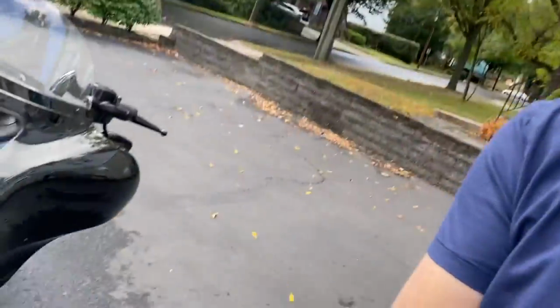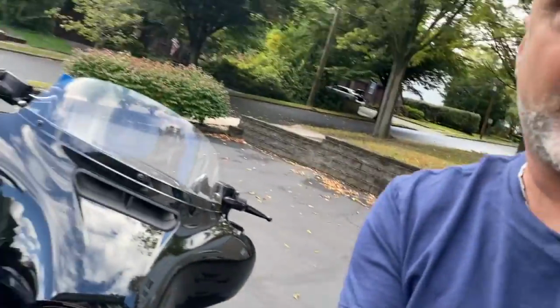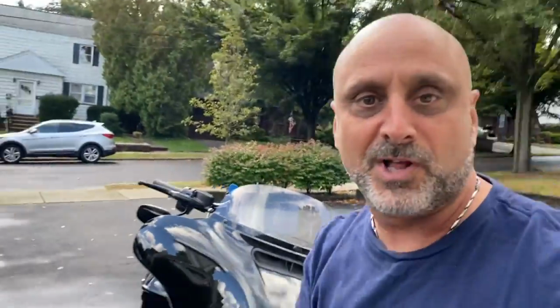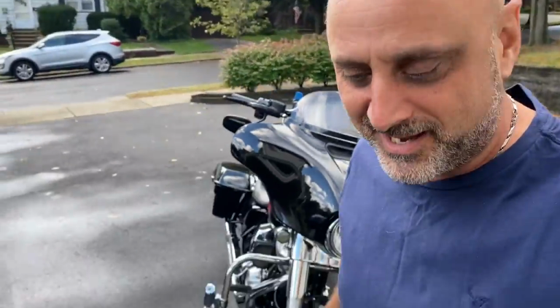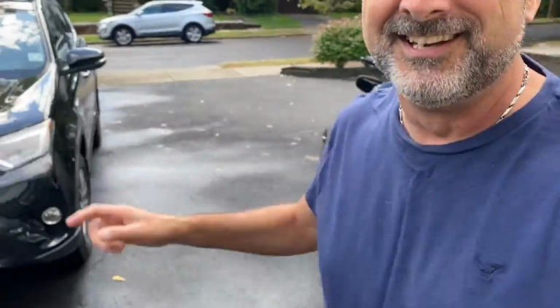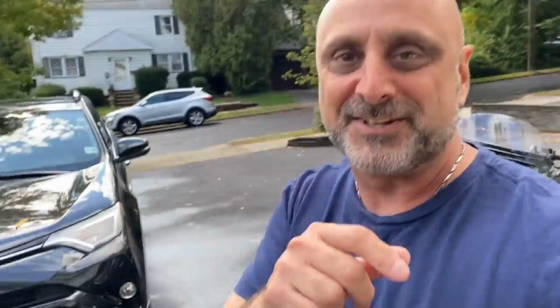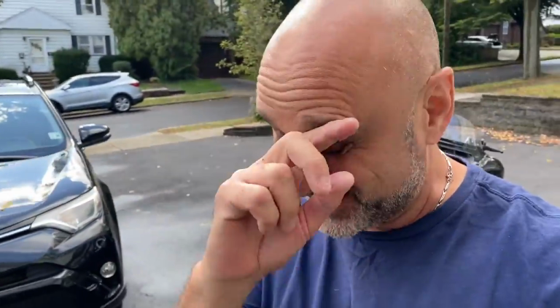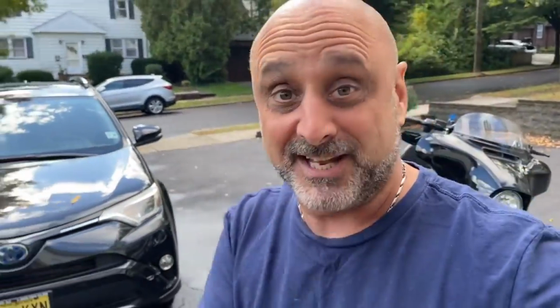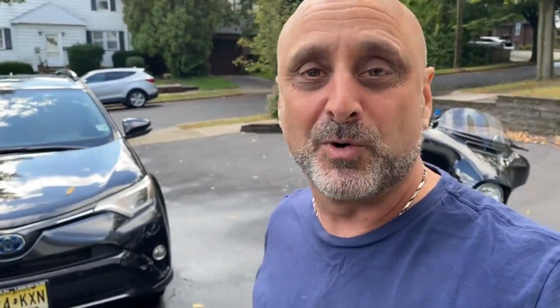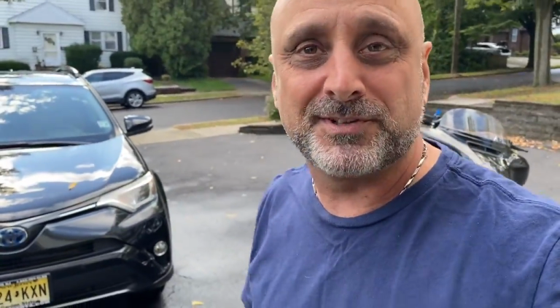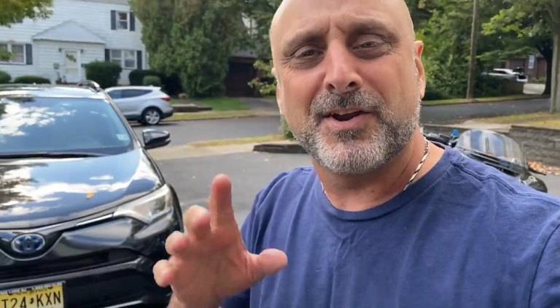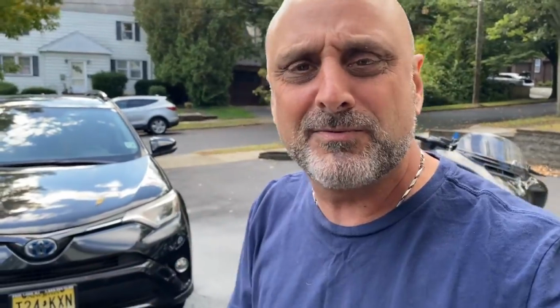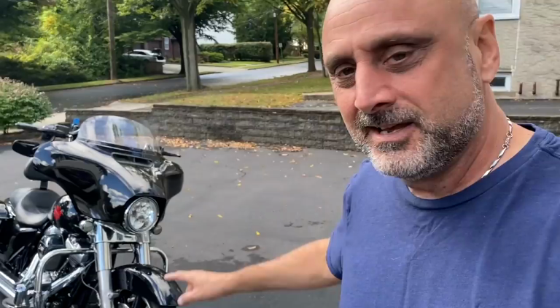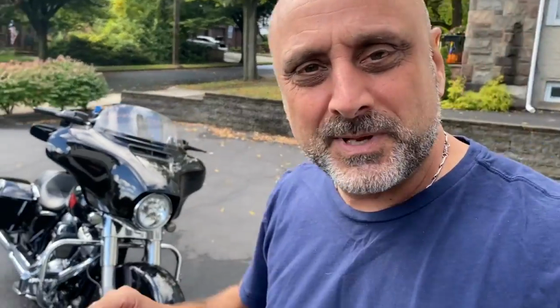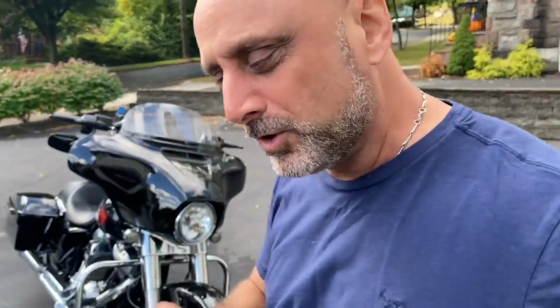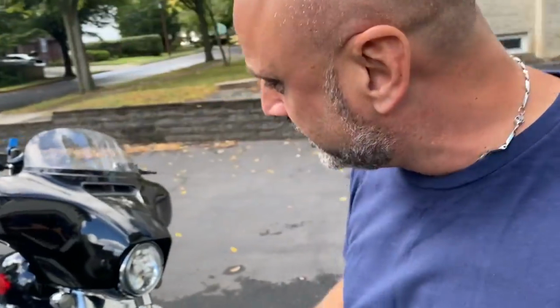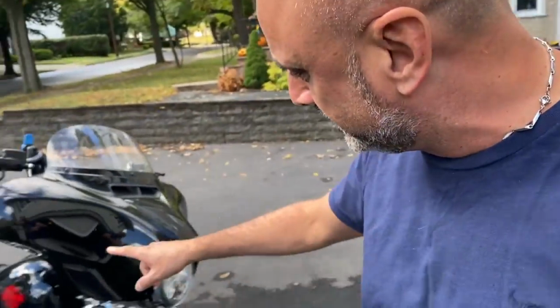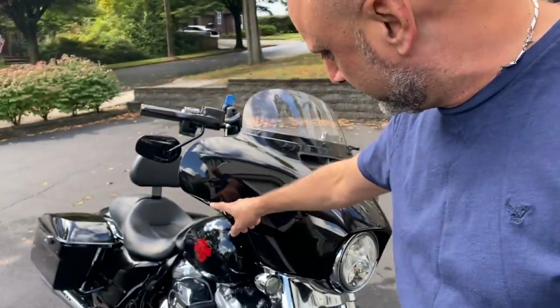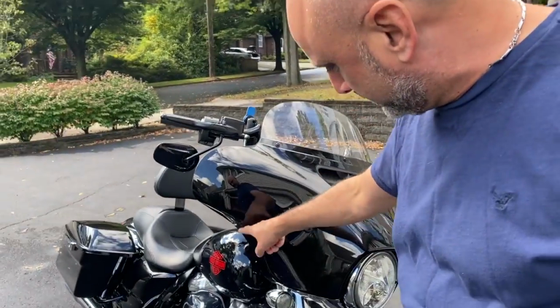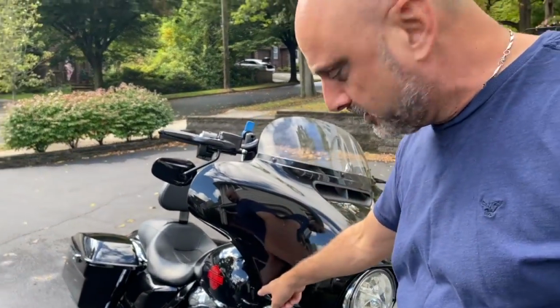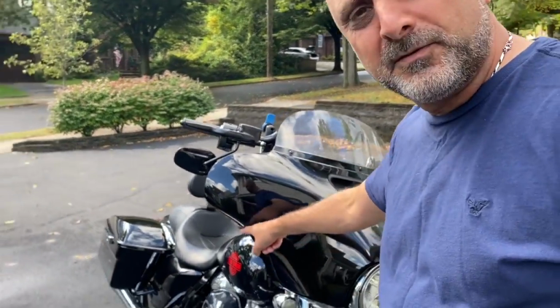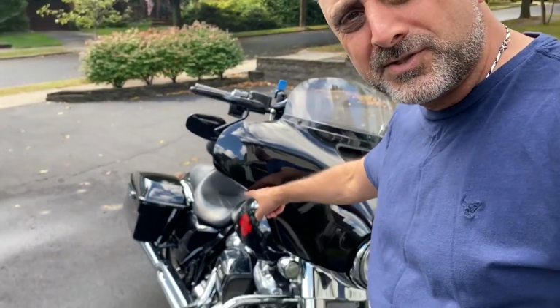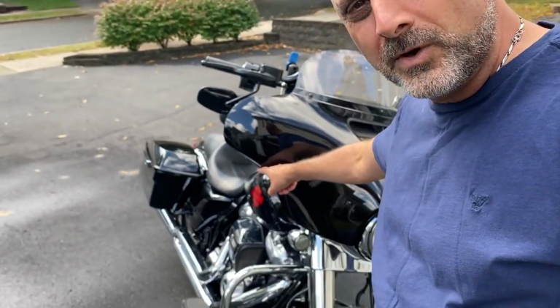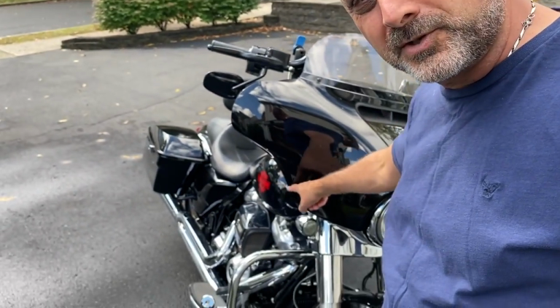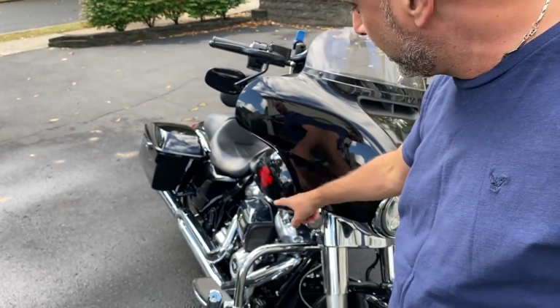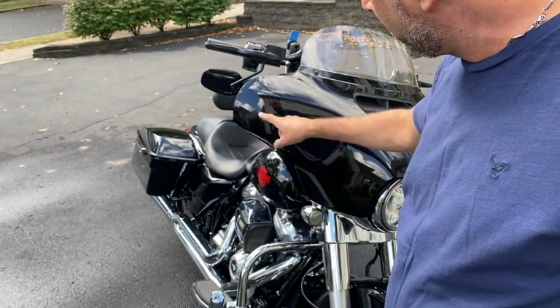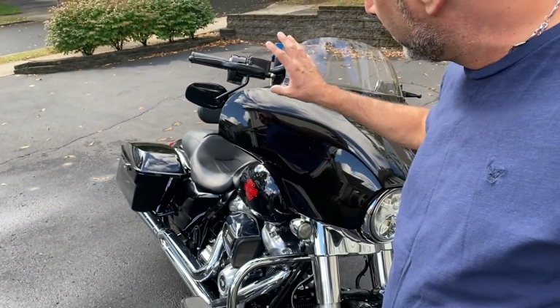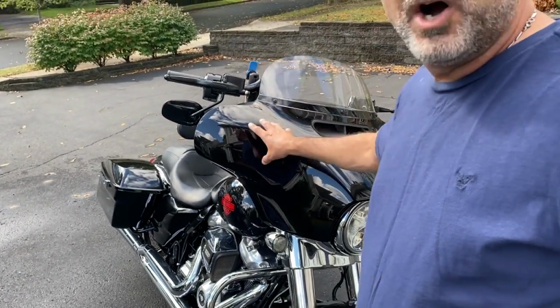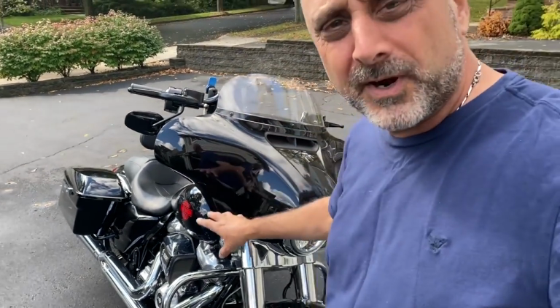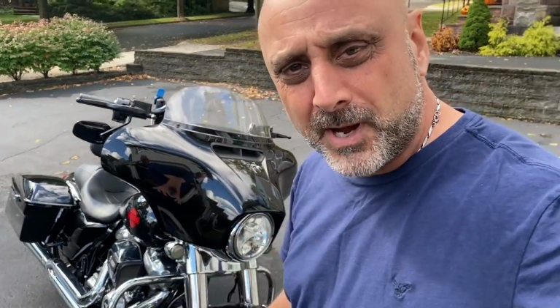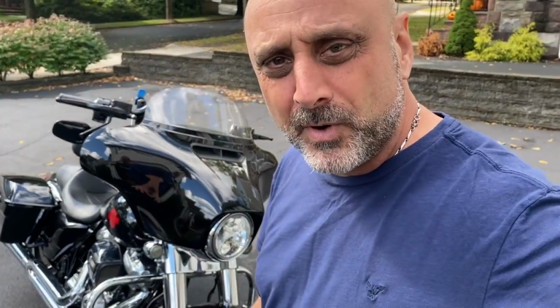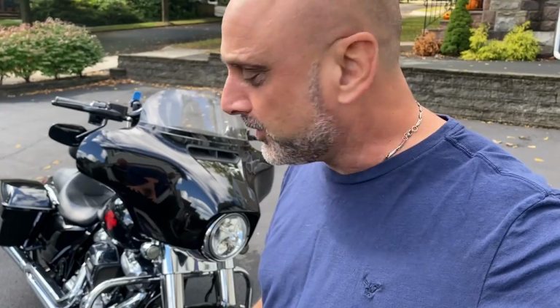Hey guys, welcome back to the channel. I'm Sandy from Holy Shift. Today, another great video — I'm going to be installing wind deflectors on my upper fairing, my batwing fairing.